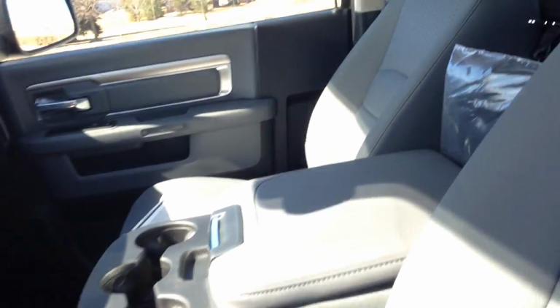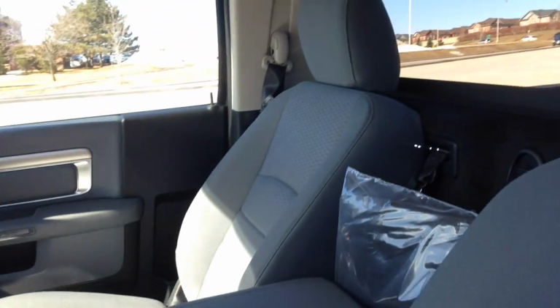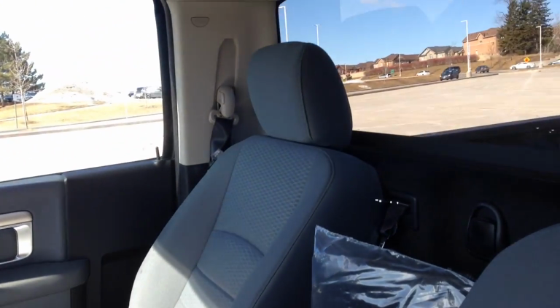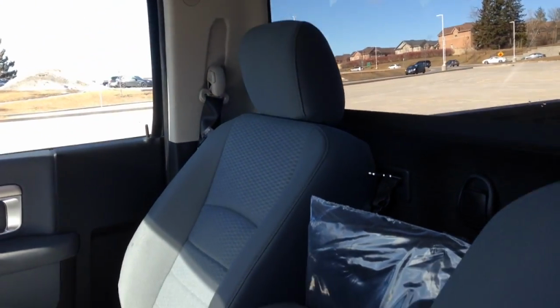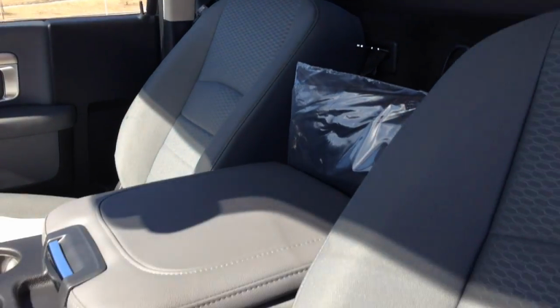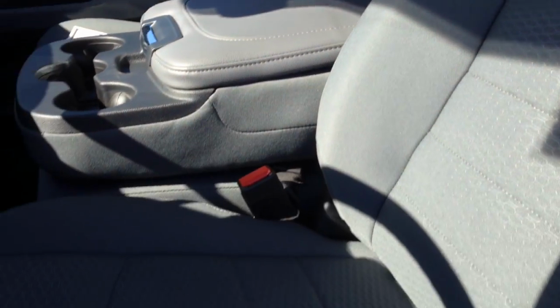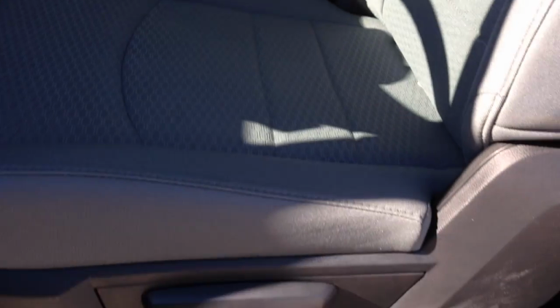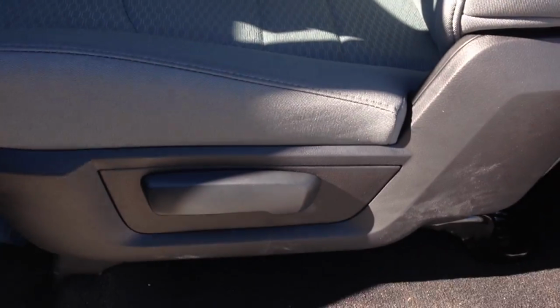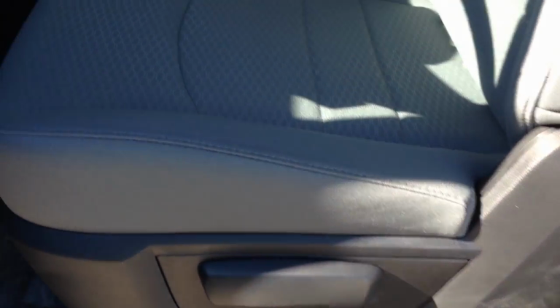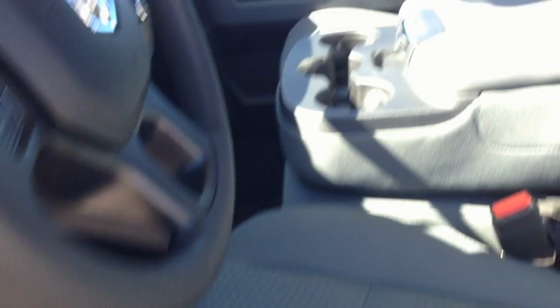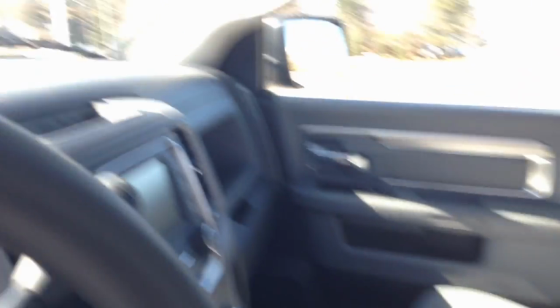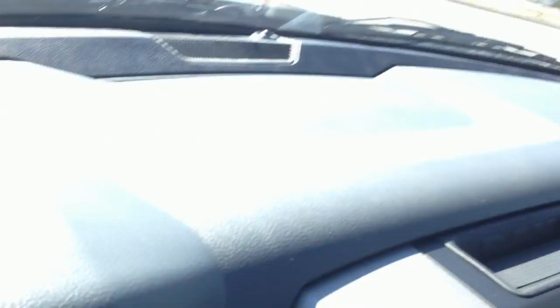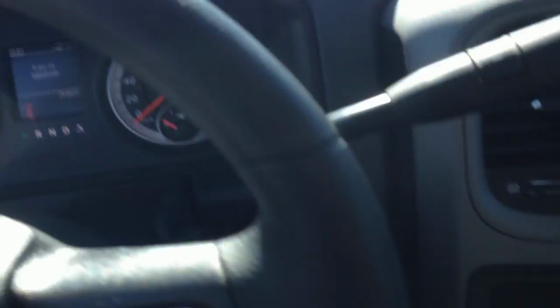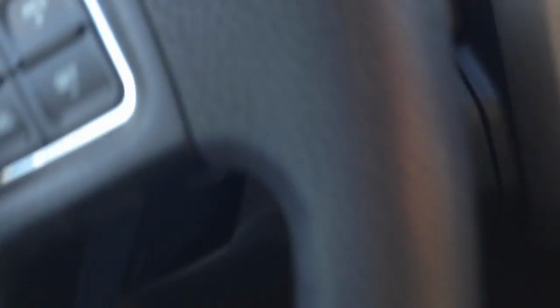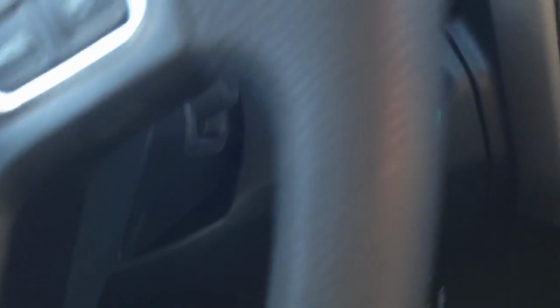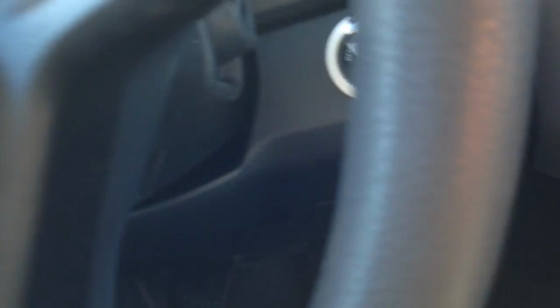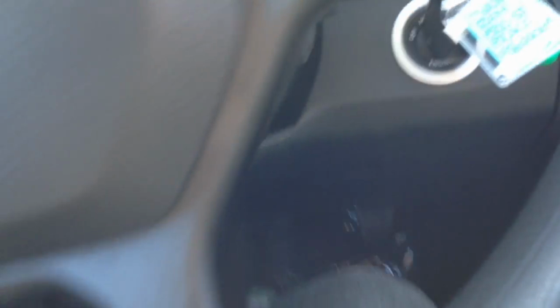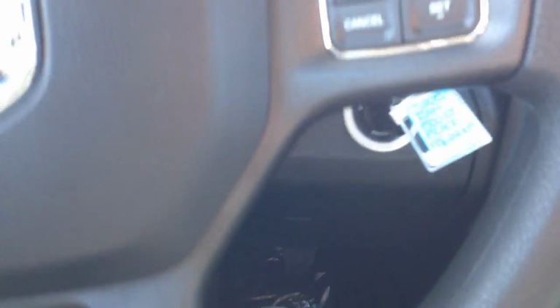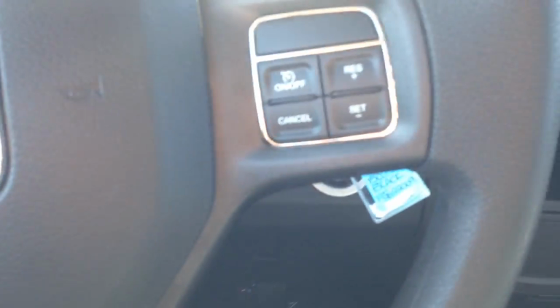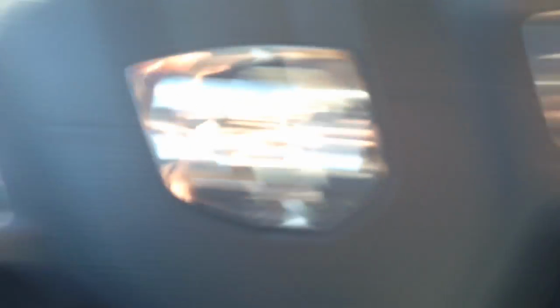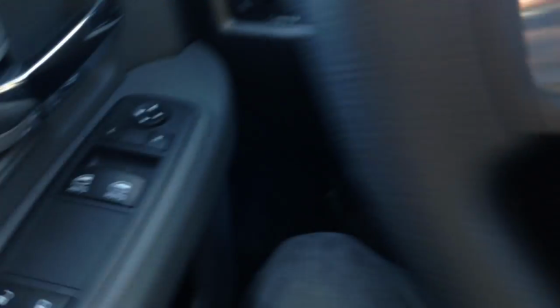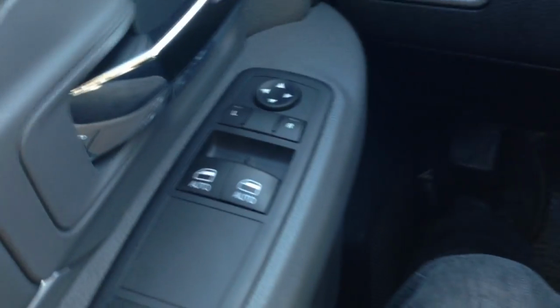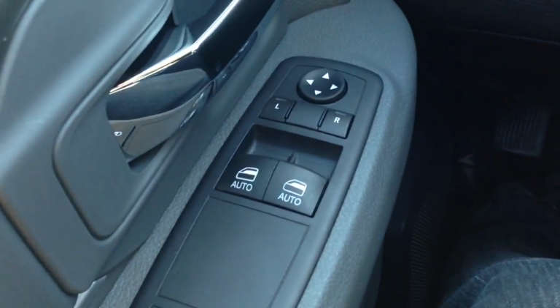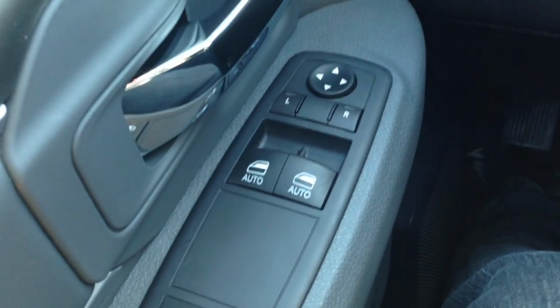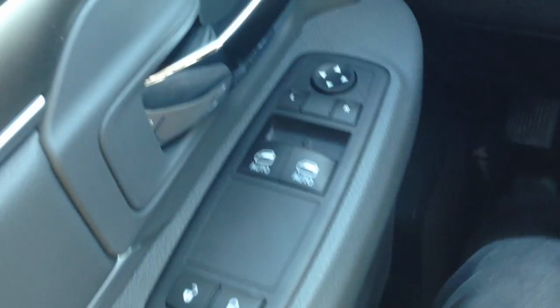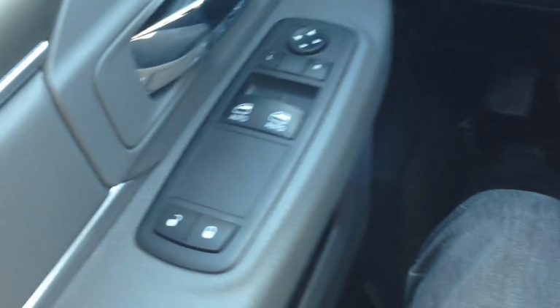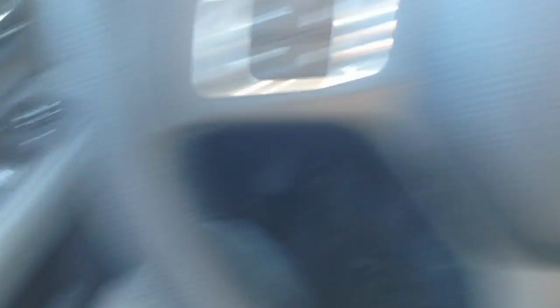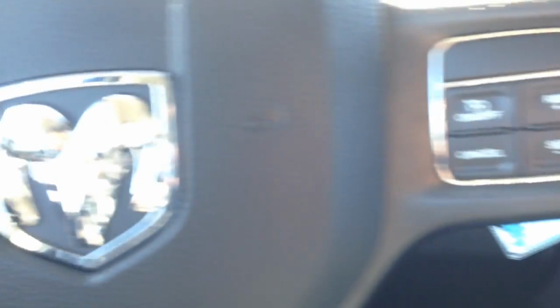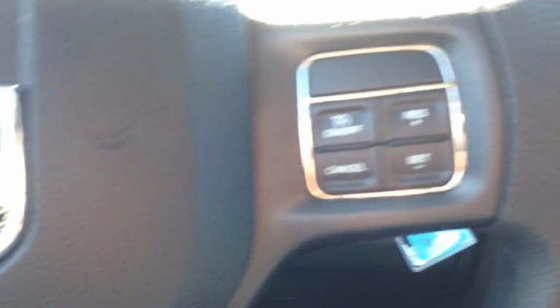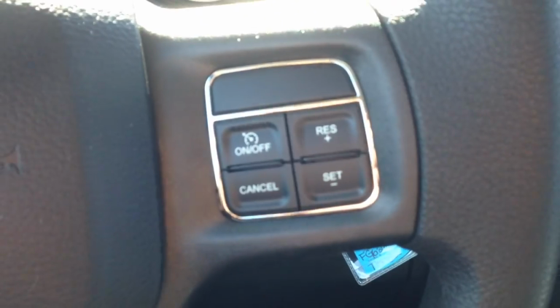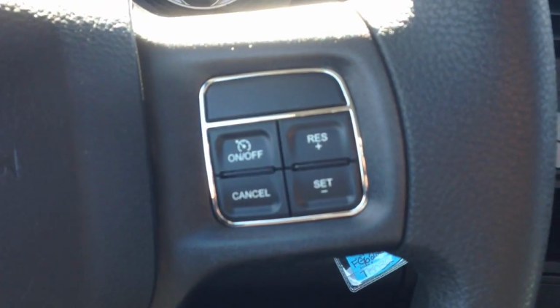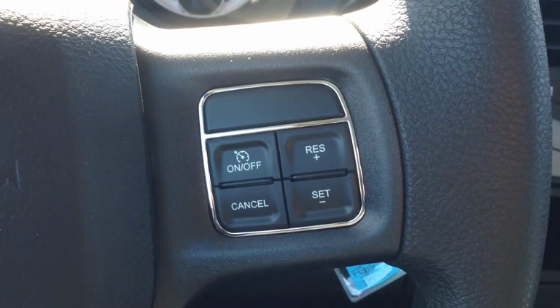Inside, diesel gray interior, very comfortable. We've got power mirrors, windows and locks, and cruise control.